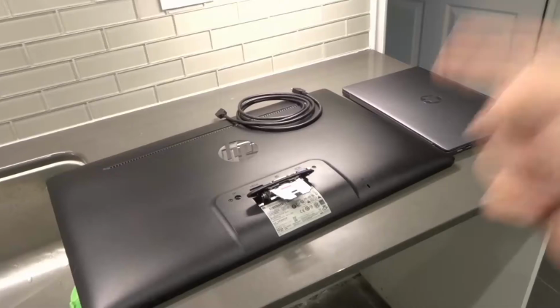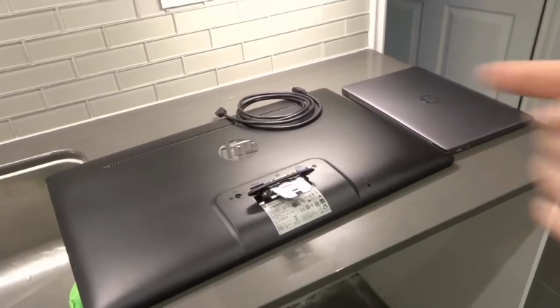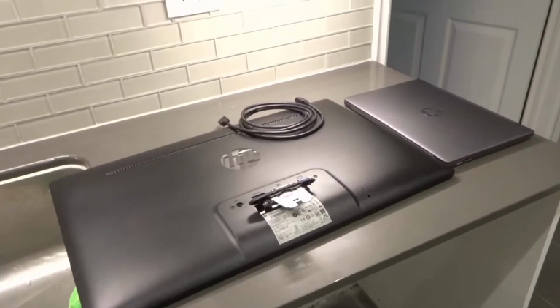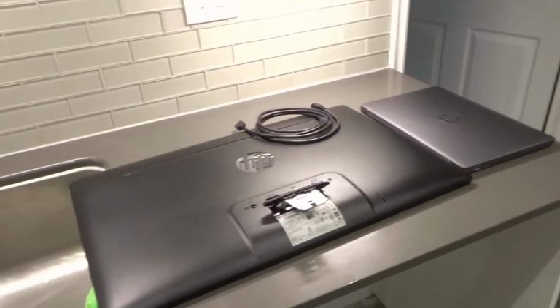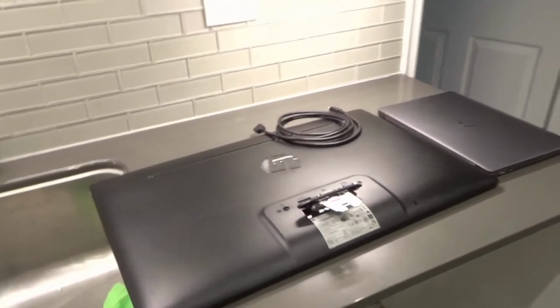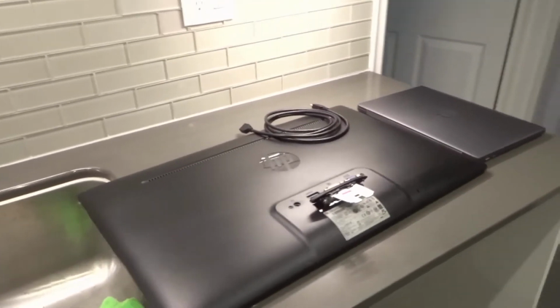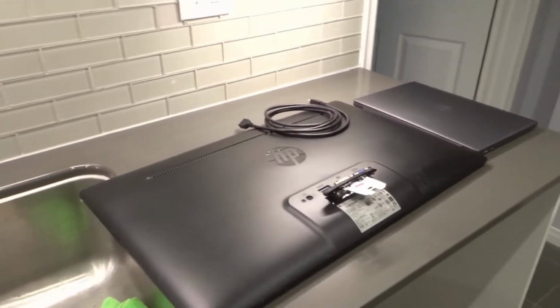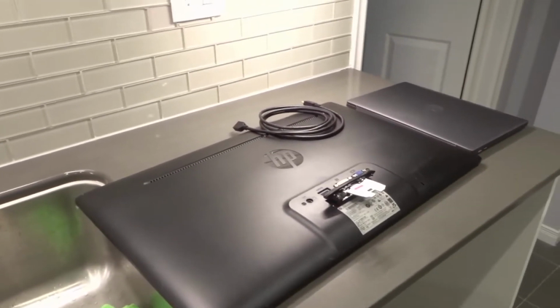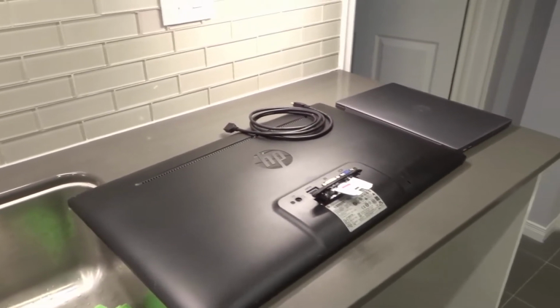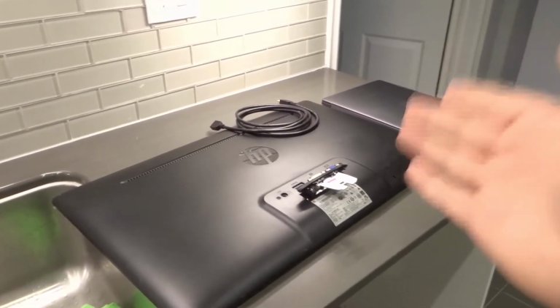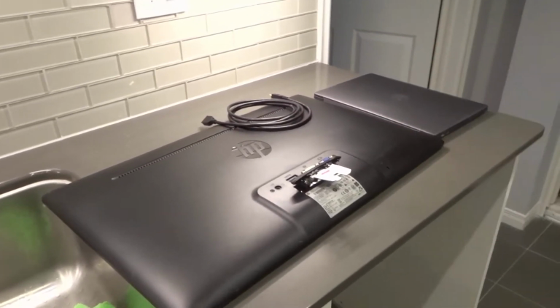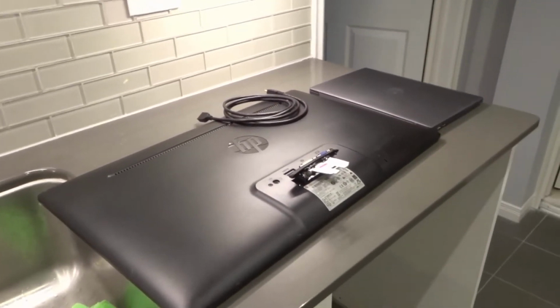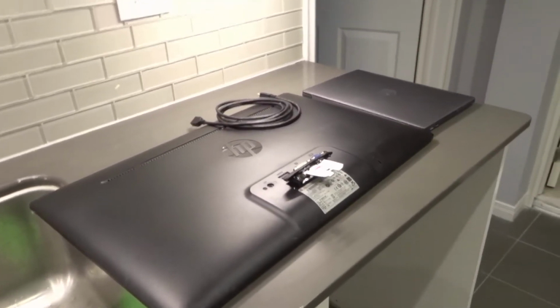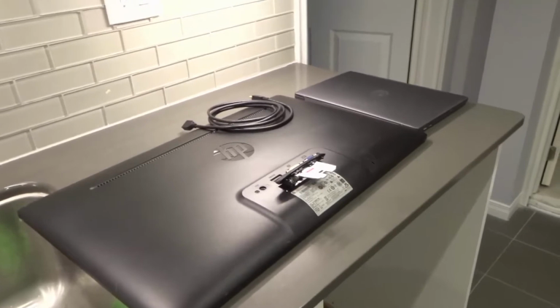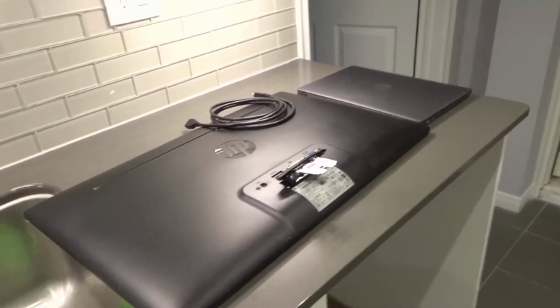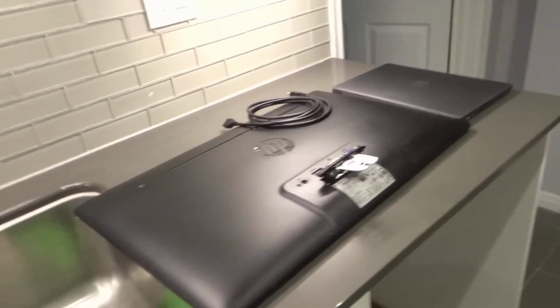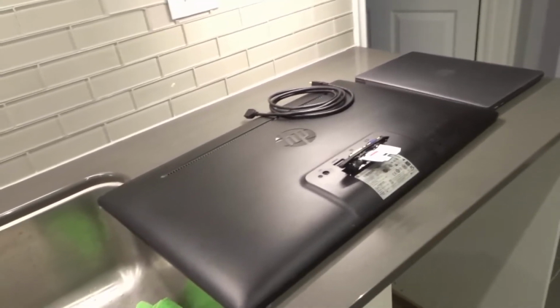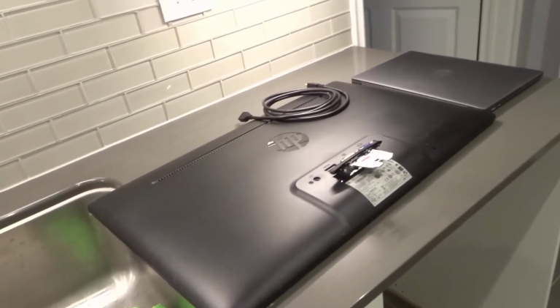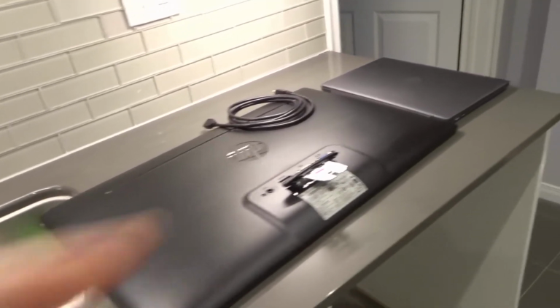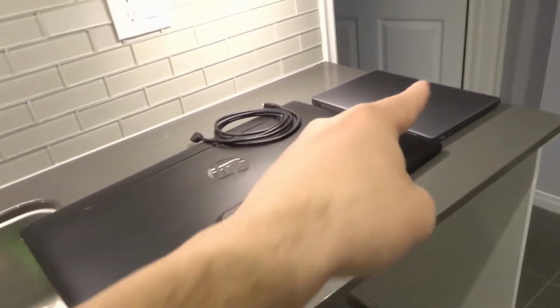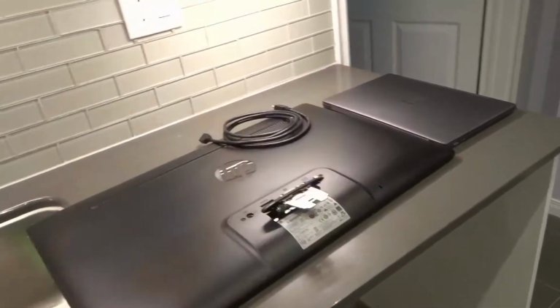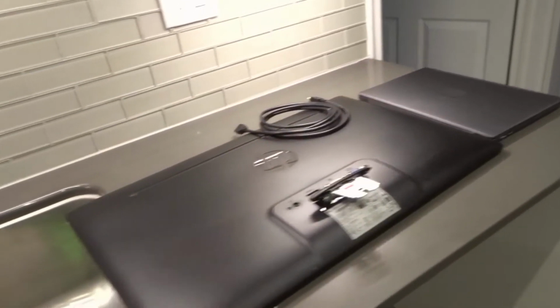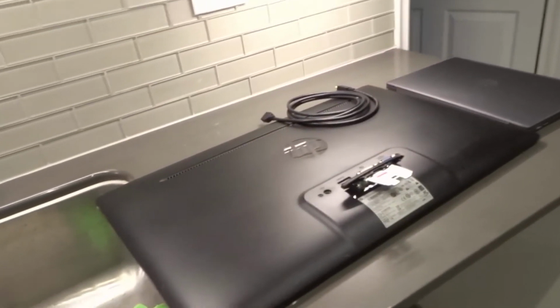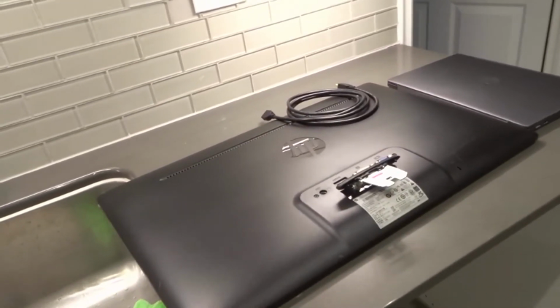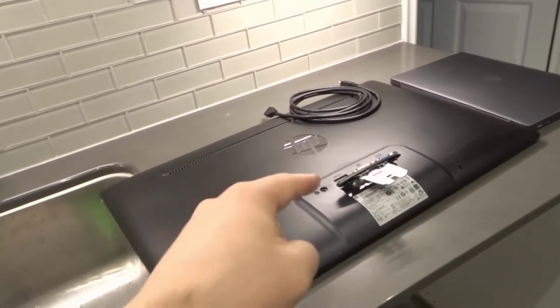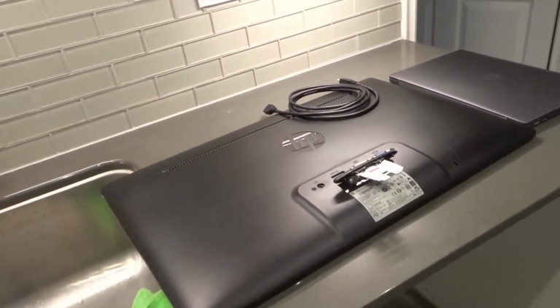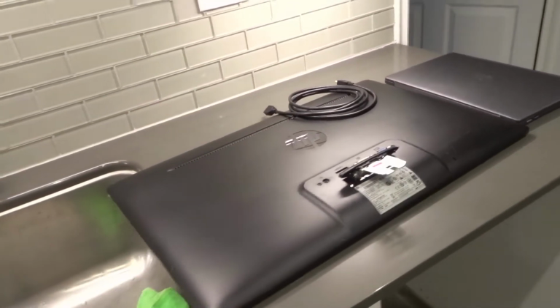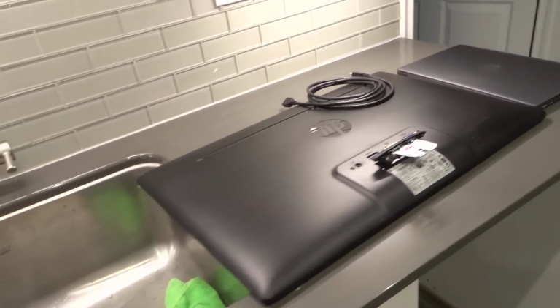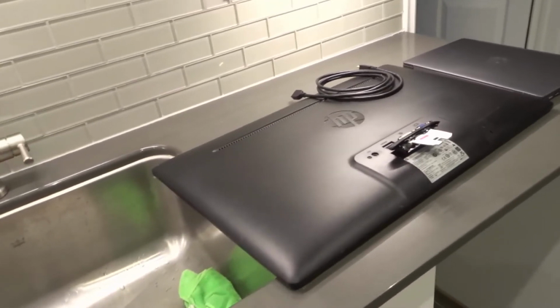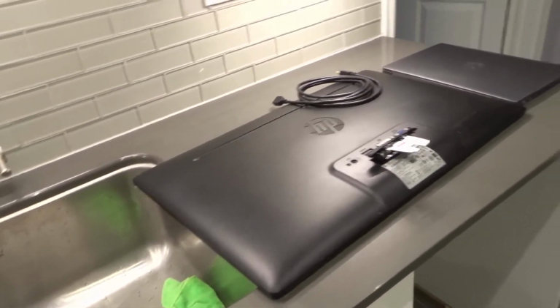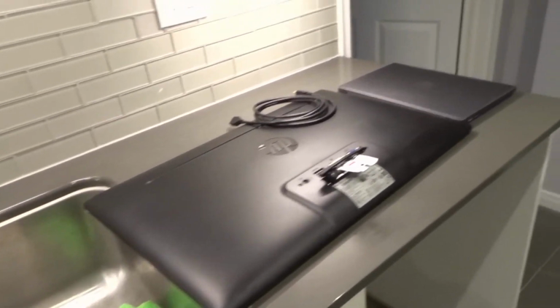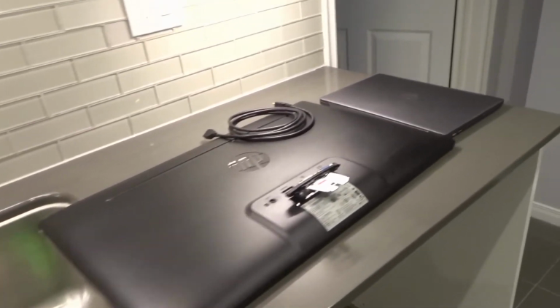Hey everybody! I'm here today to show you and tell you how to connect a Chromebook to a monitor. This will be a full tutorial so let's get right into the video.